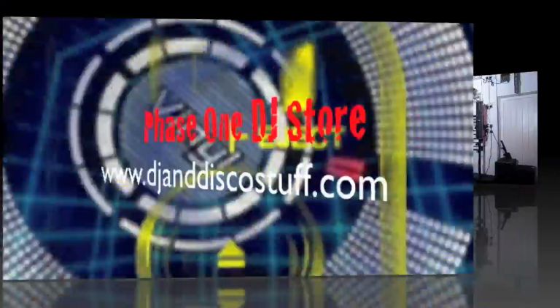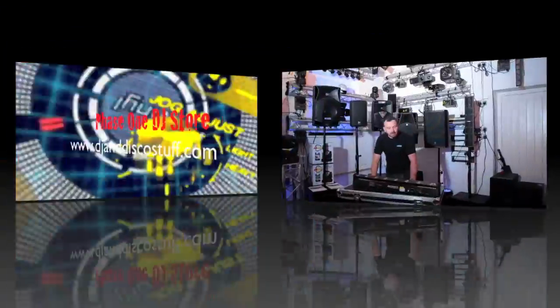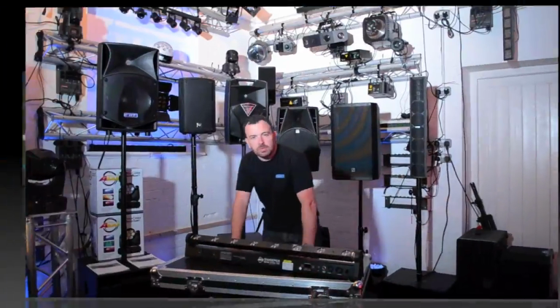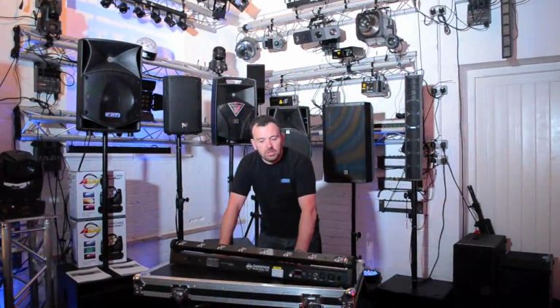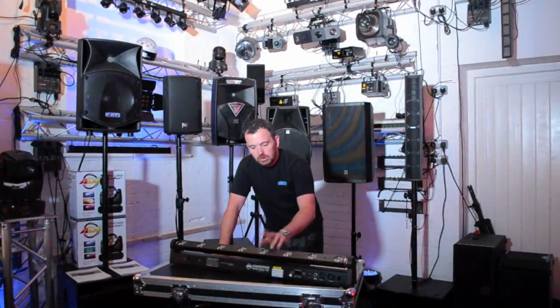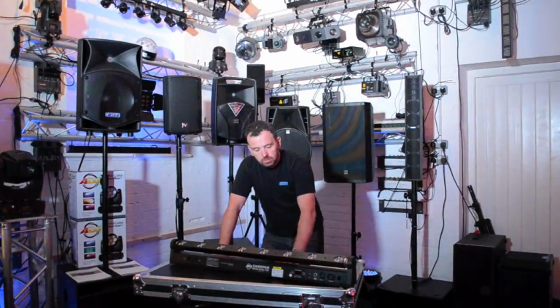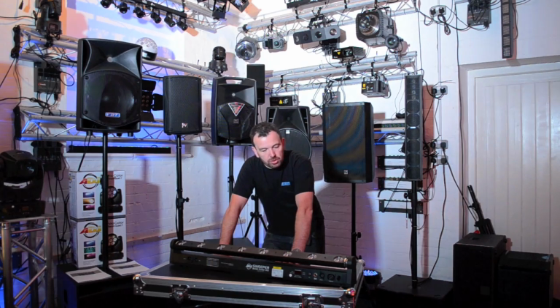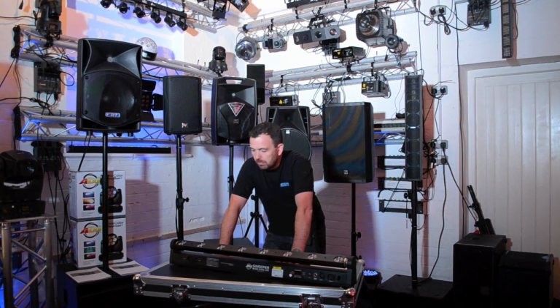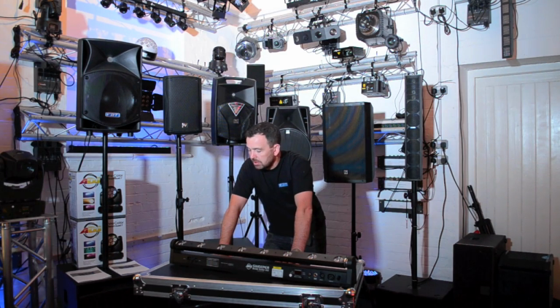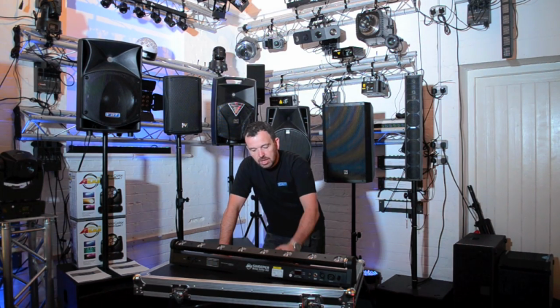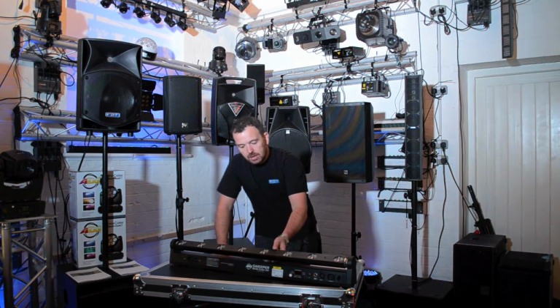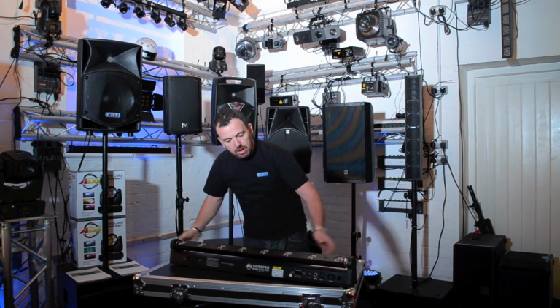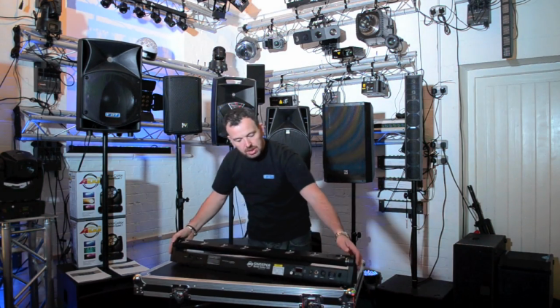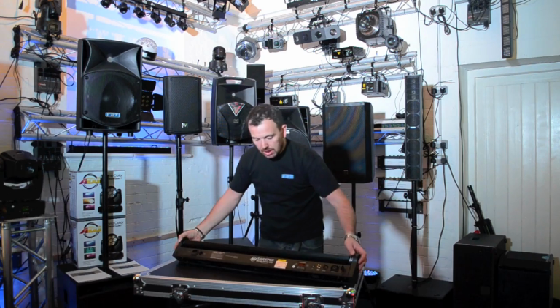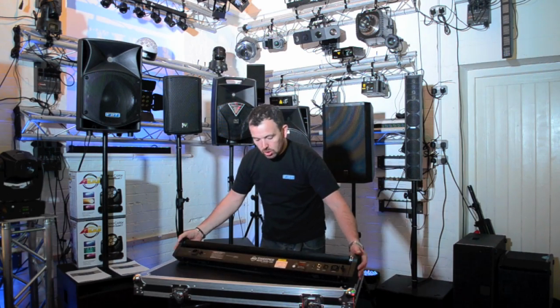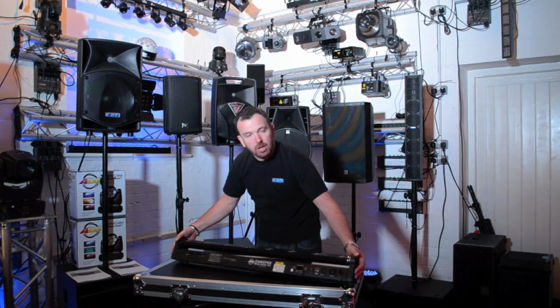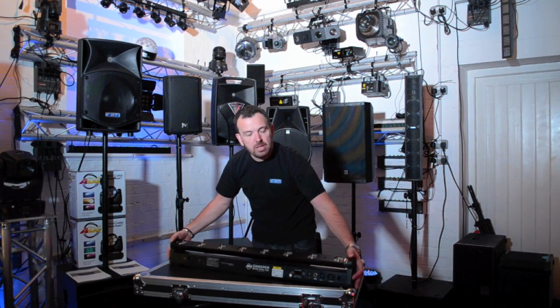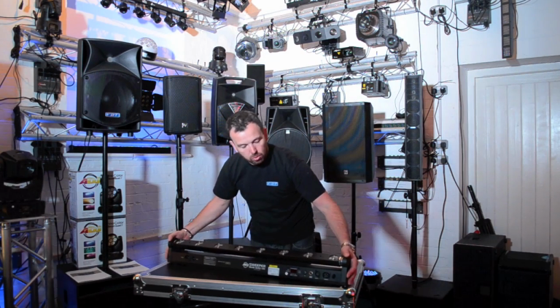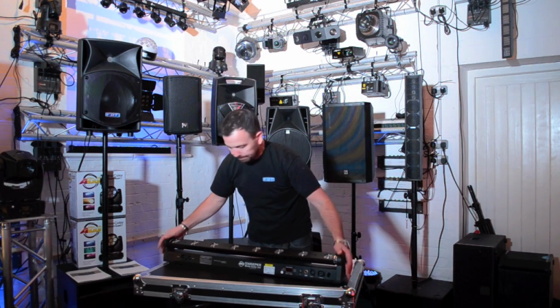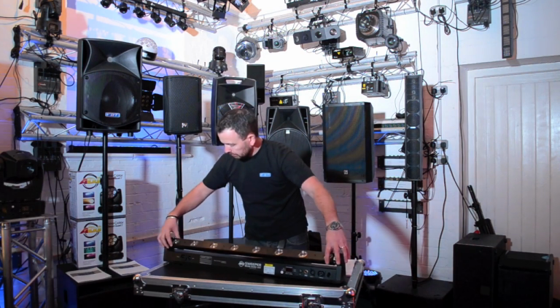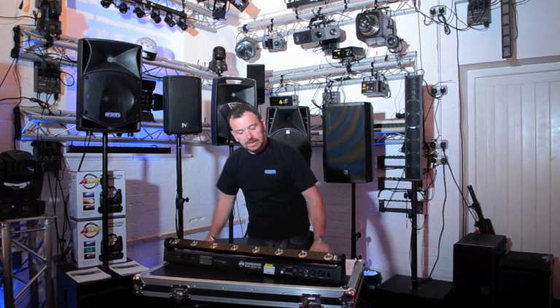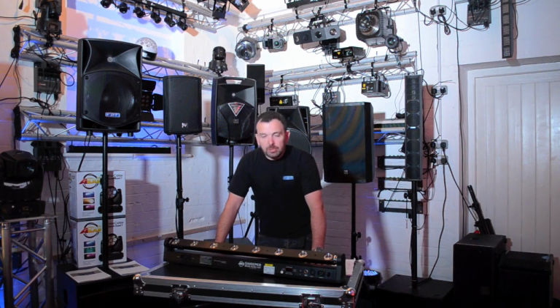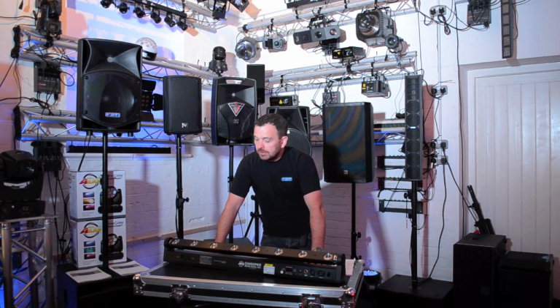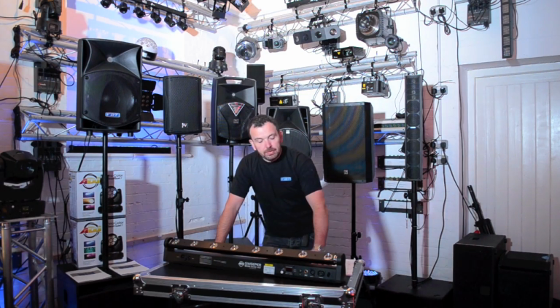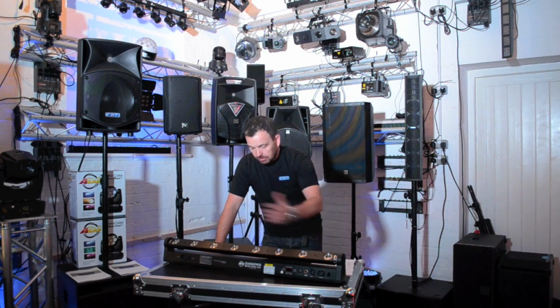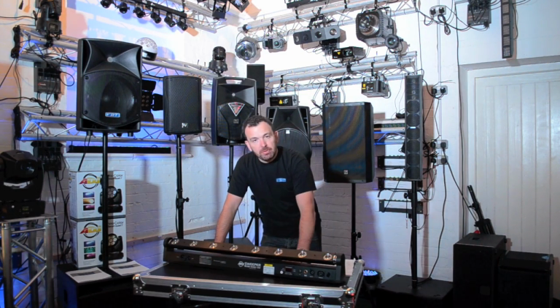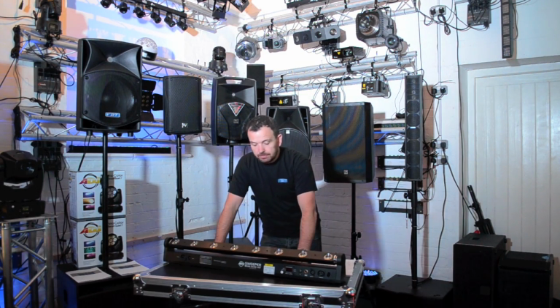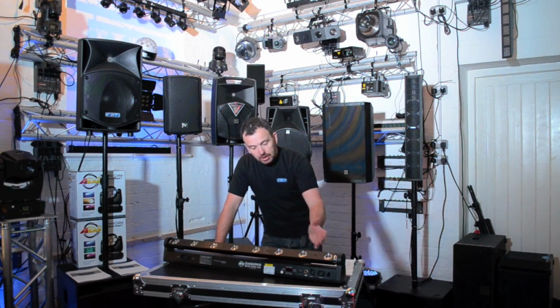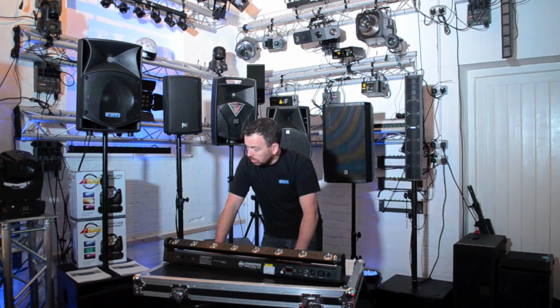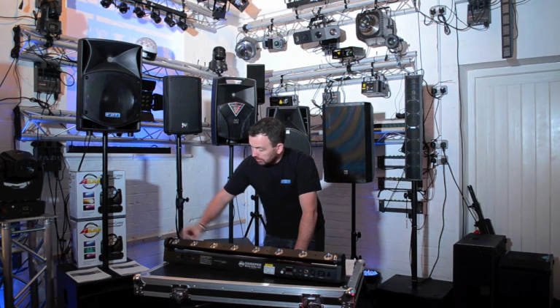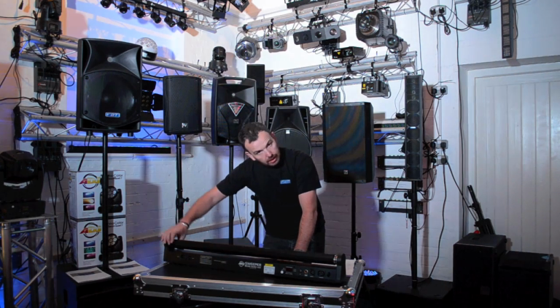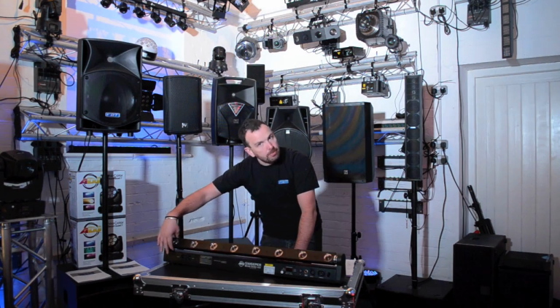Hi, it's Mike at Phase One DJ Star. New product to show you today from American DJ — it's the American DJ Sweeper Beam Quad. What do we think that is? It's a beam effect, it's quad coloured and it sweeps.